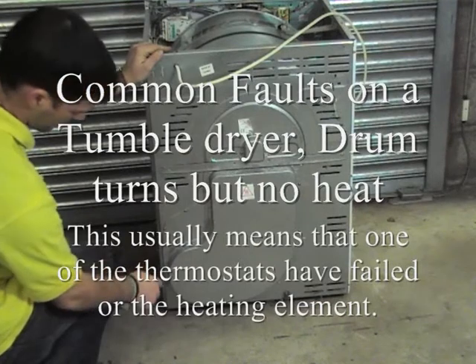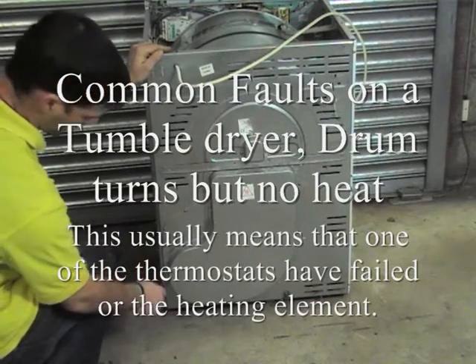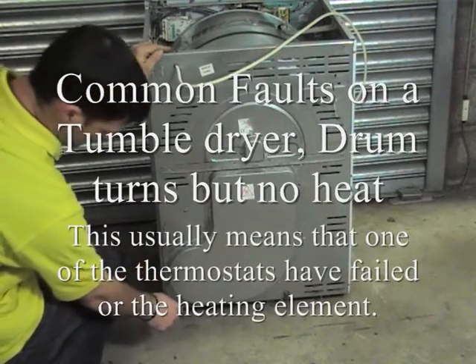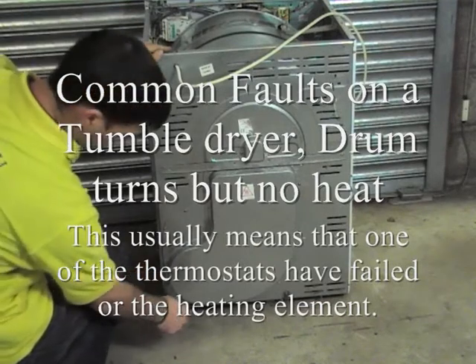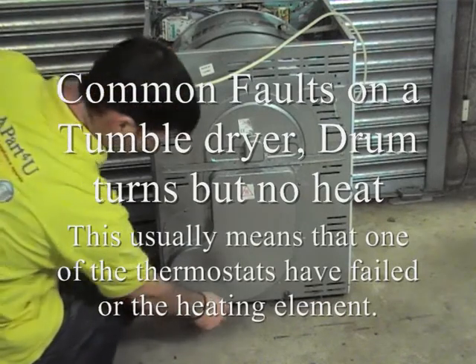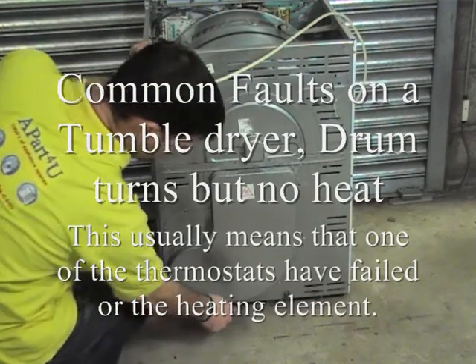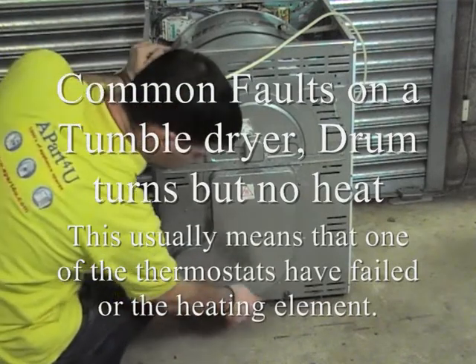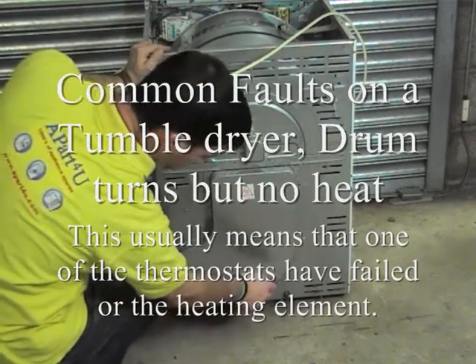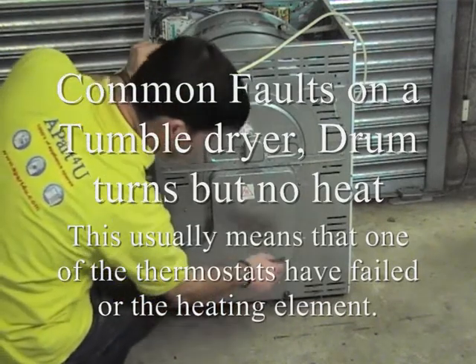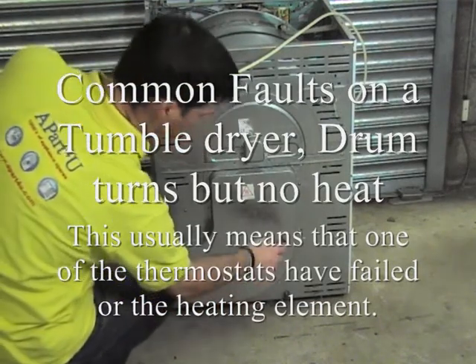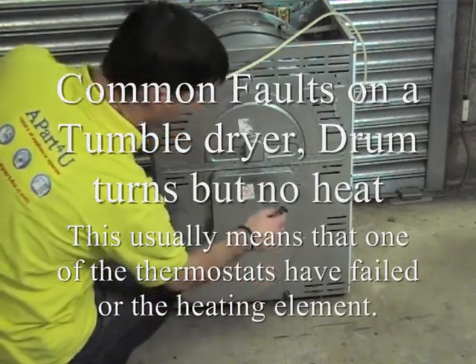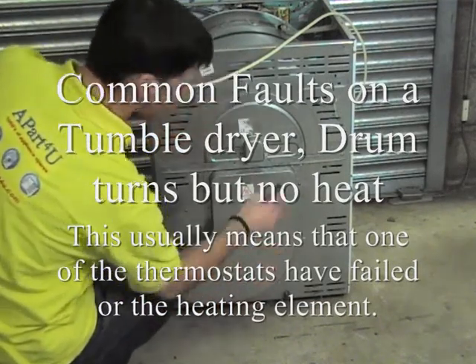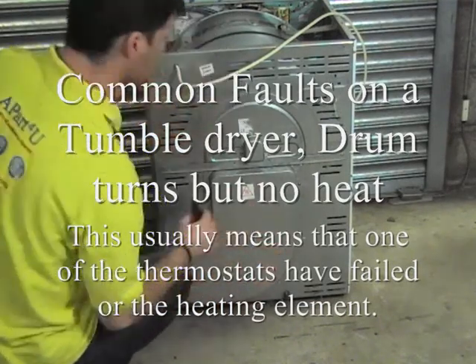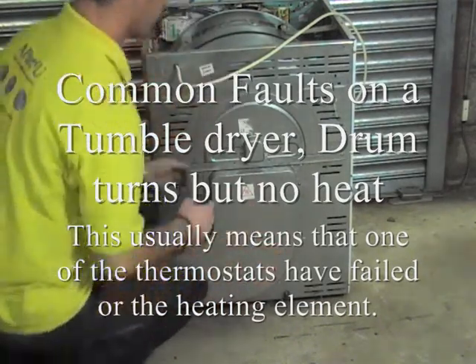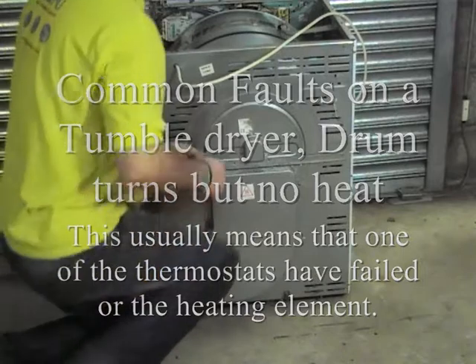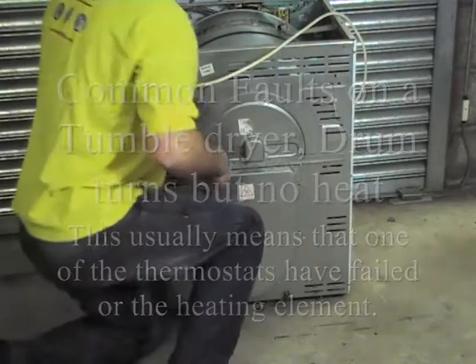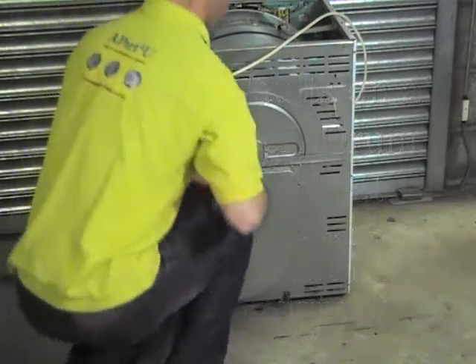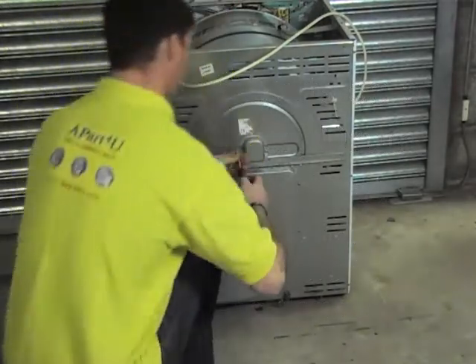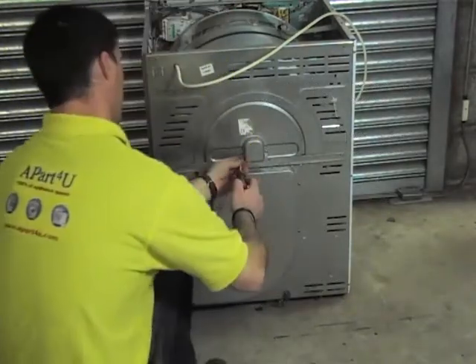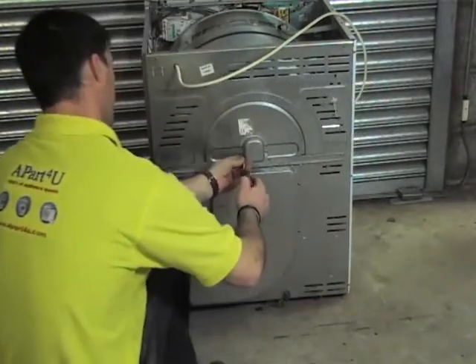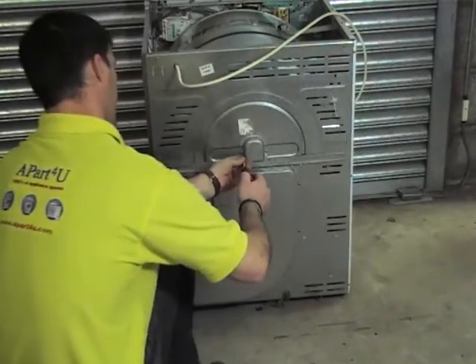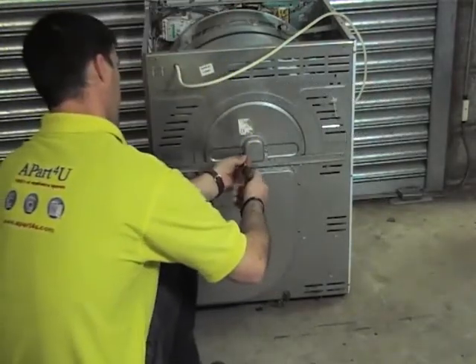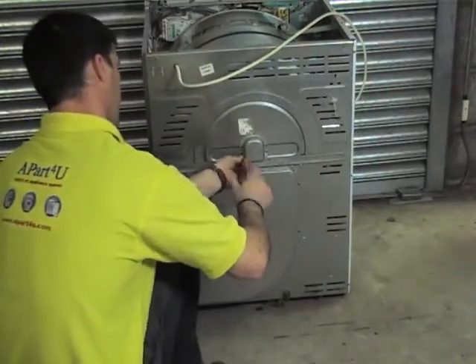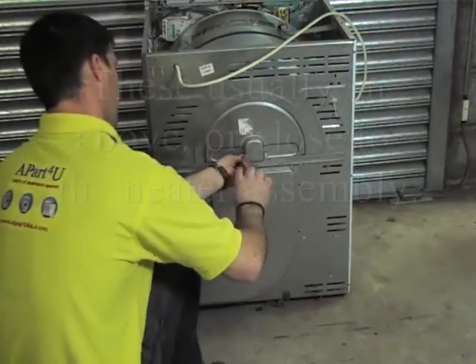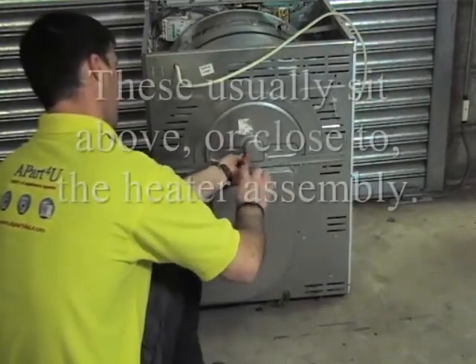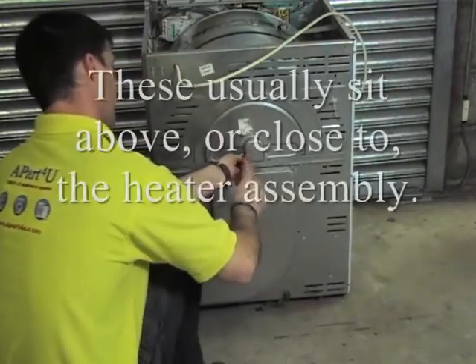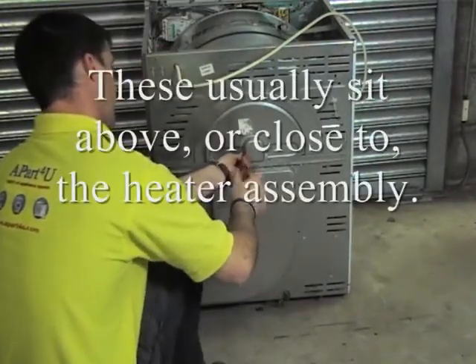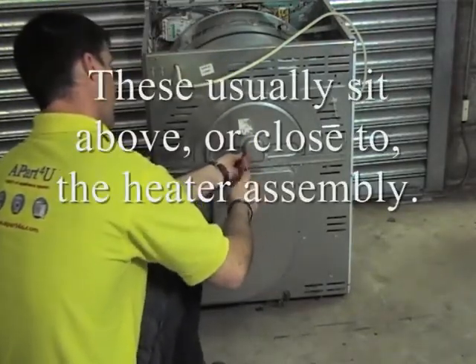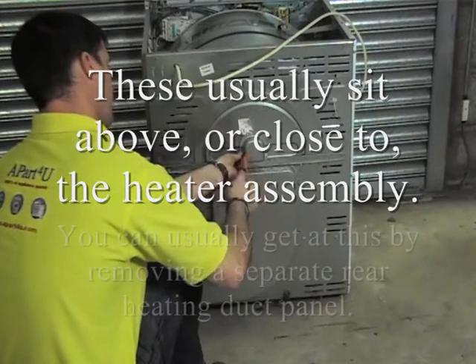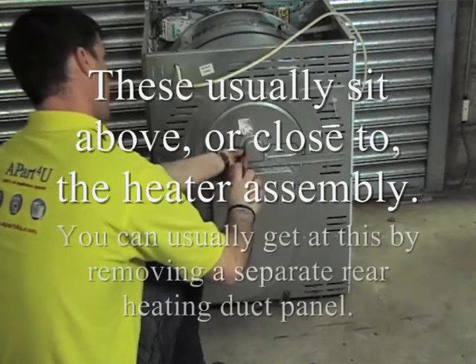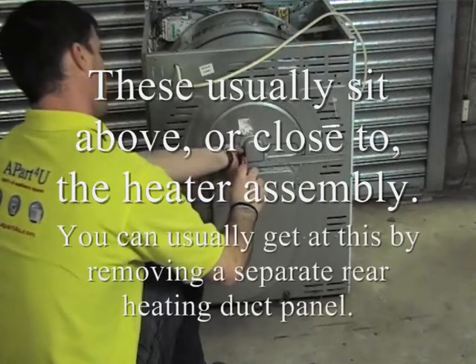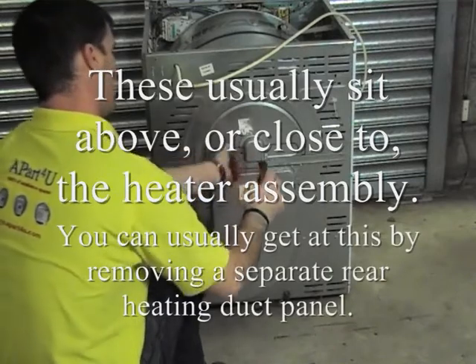Just showing you how the back plate comes off here, showing you all the screws. The fault with this appliance, by the way, was that the appliance was not heating.